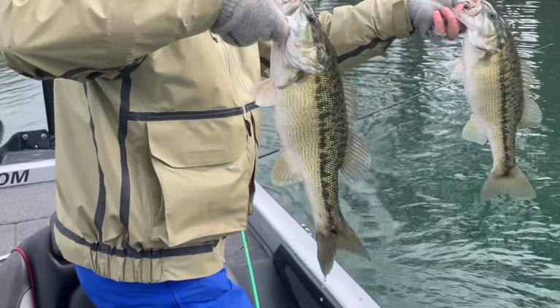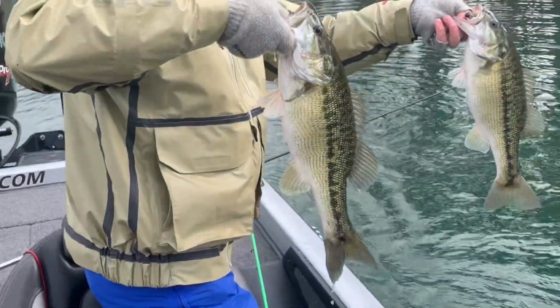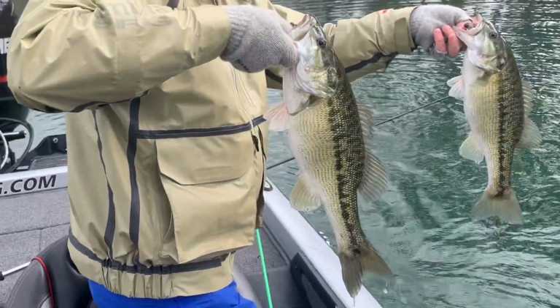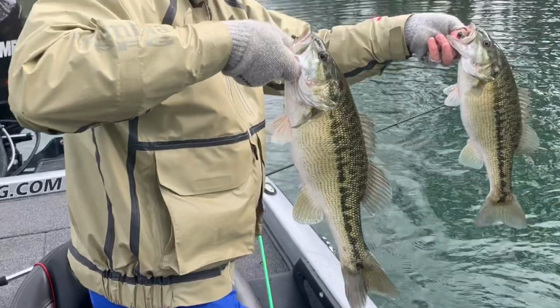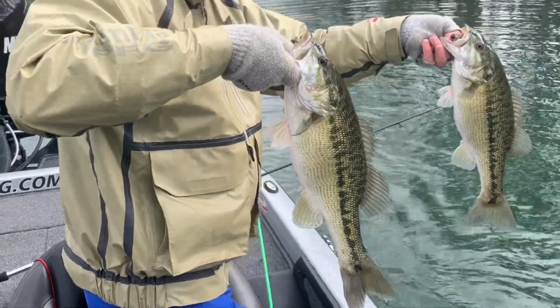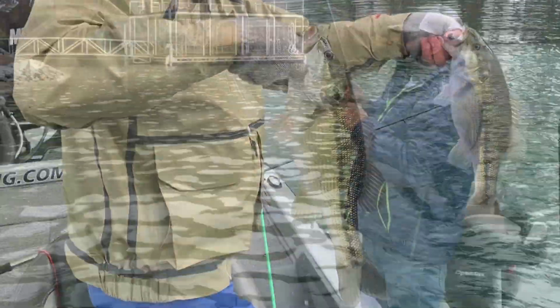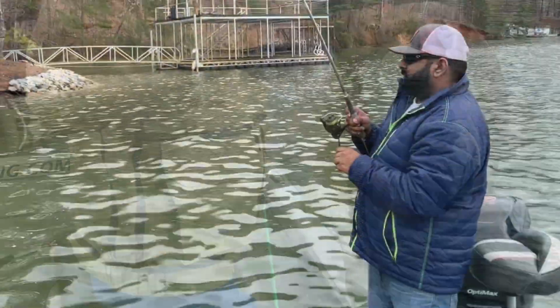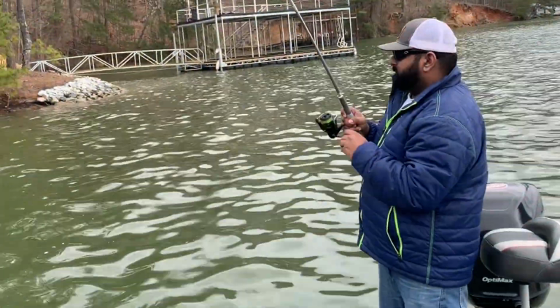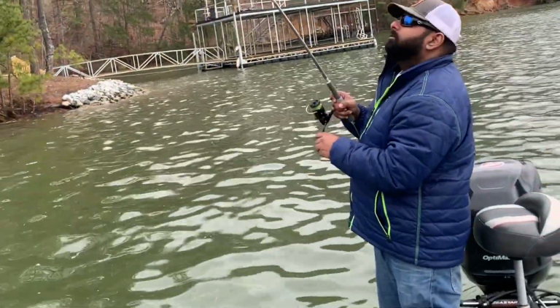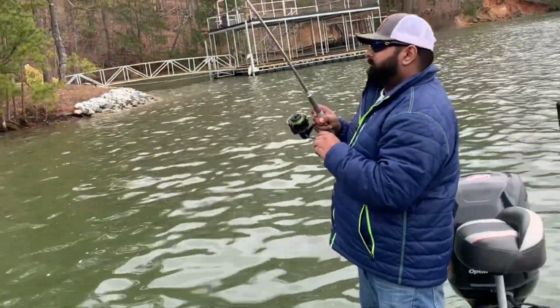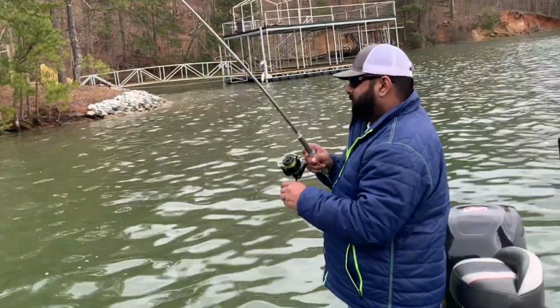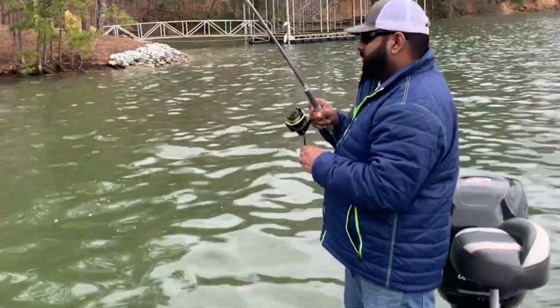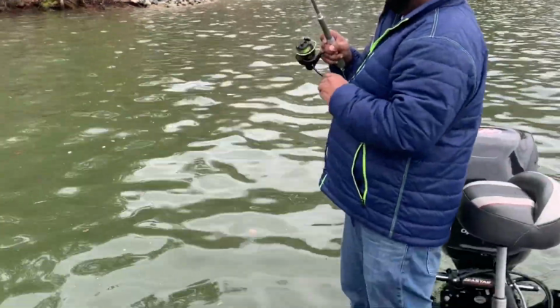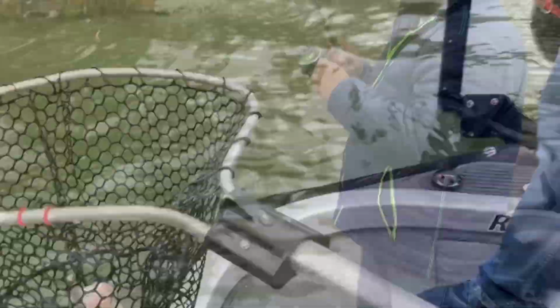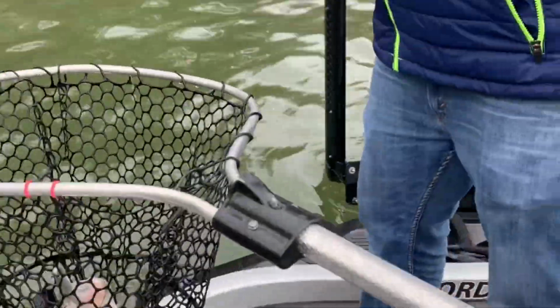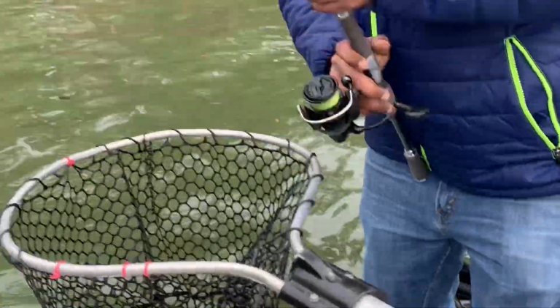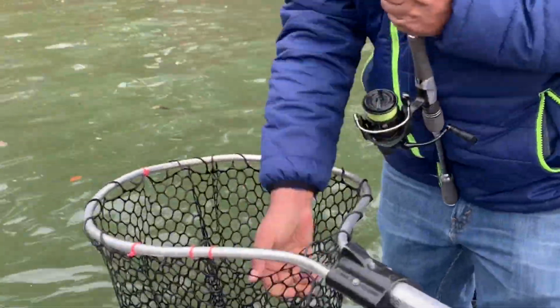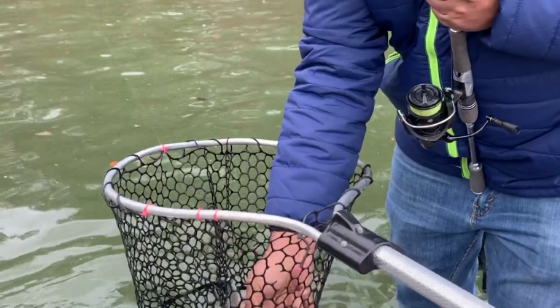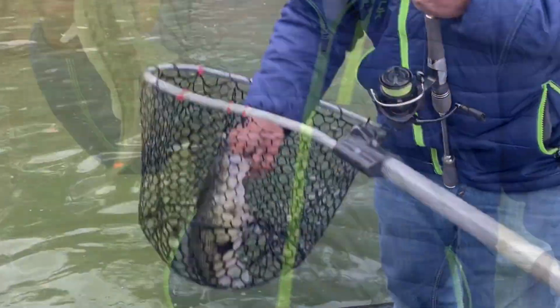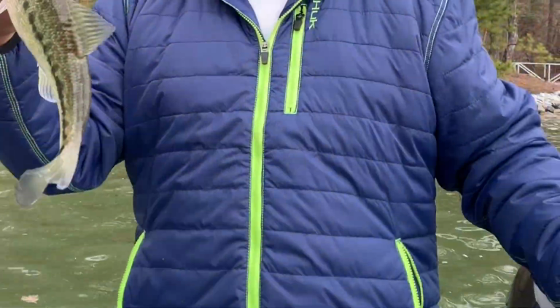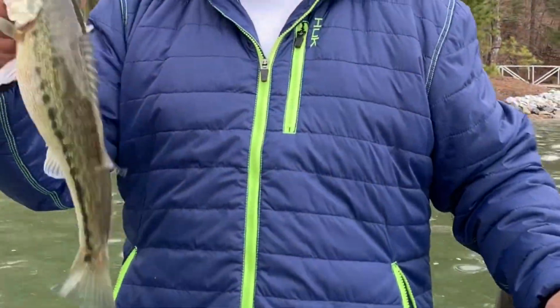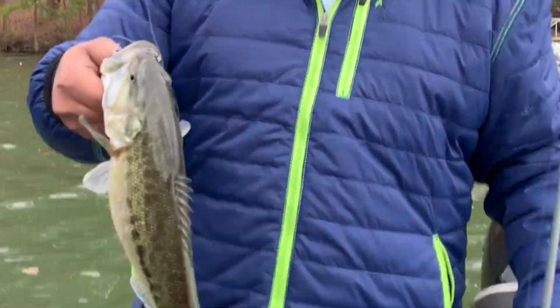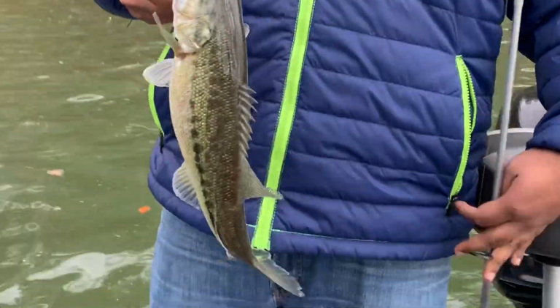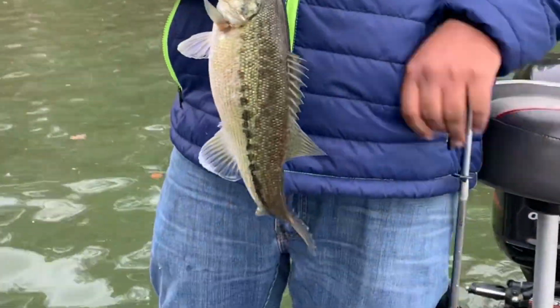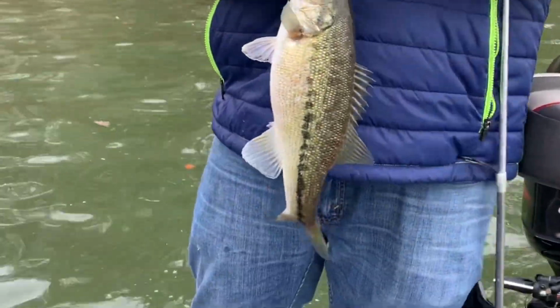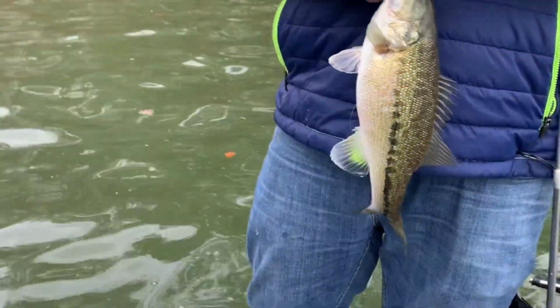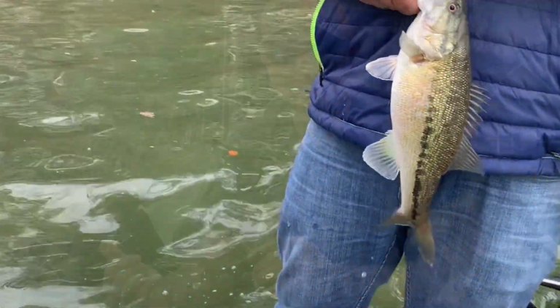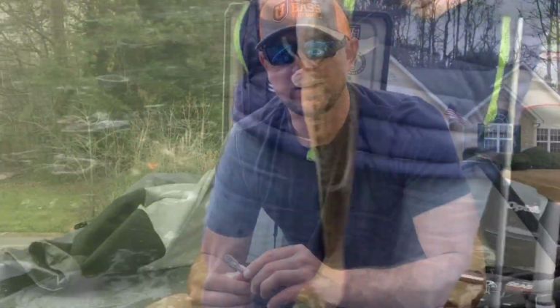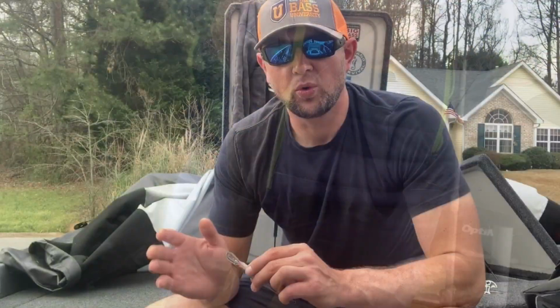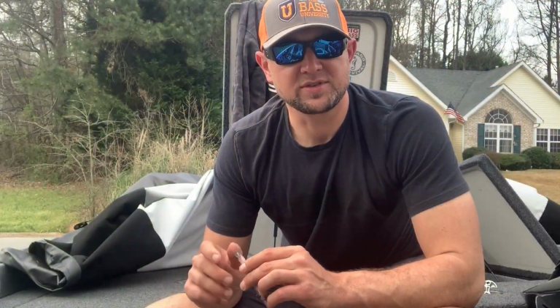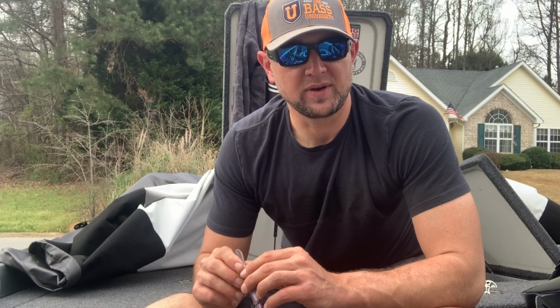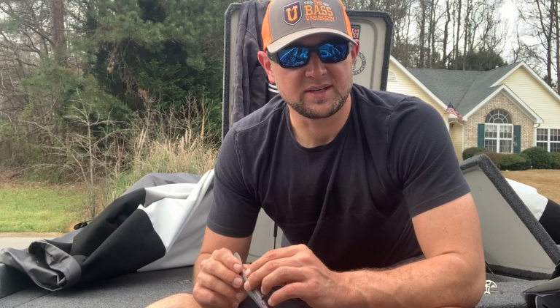I like jerkbaits. My spinnerbaits and chatterbaits are for covering water — that's what I like to use those for. I can cover water if it gets windy; it's a lot easier to fish those versus the worm or a slow presentation.